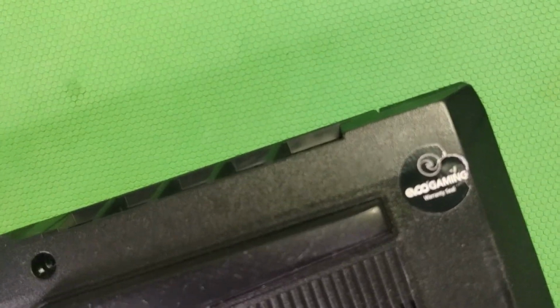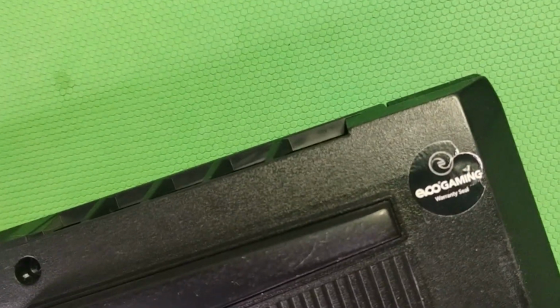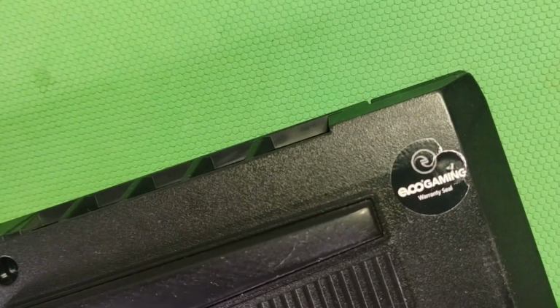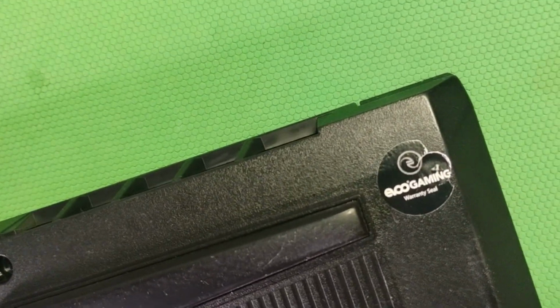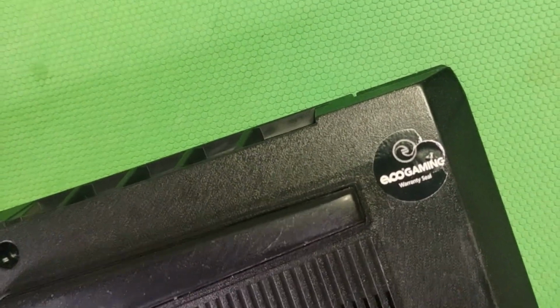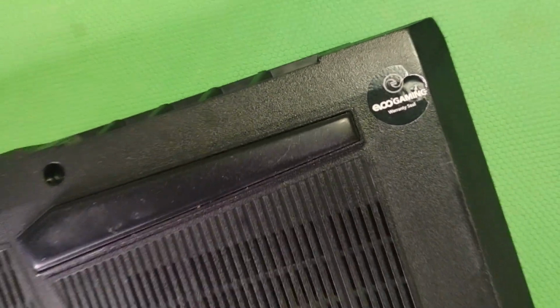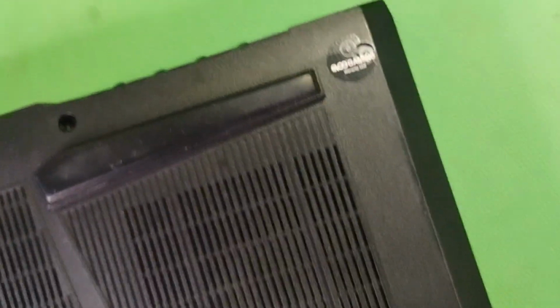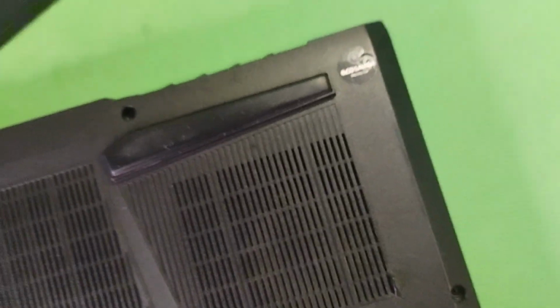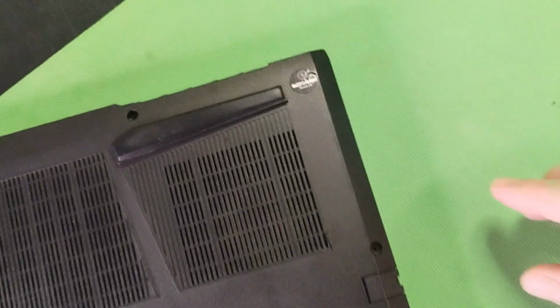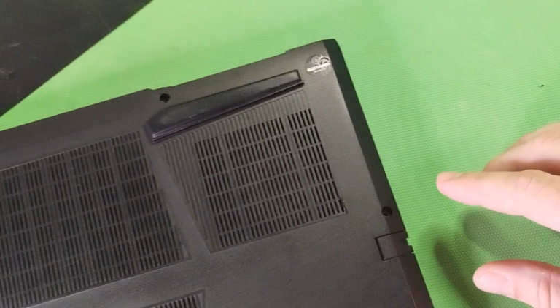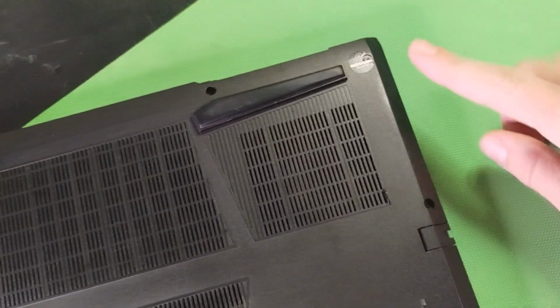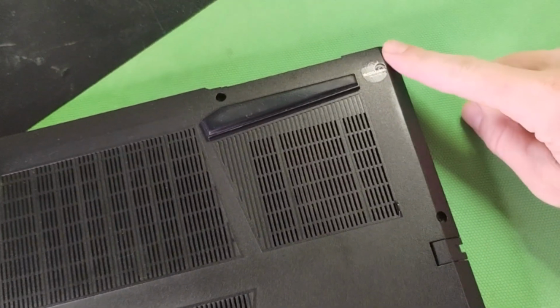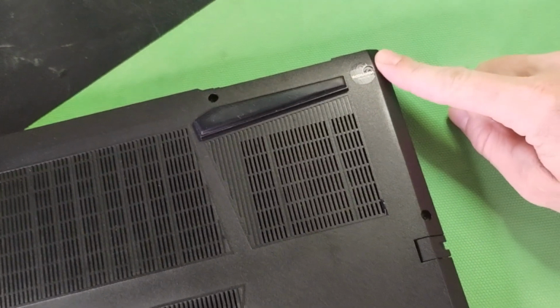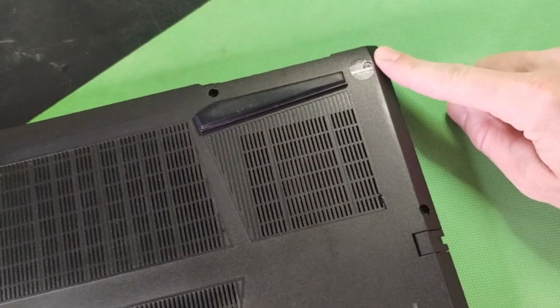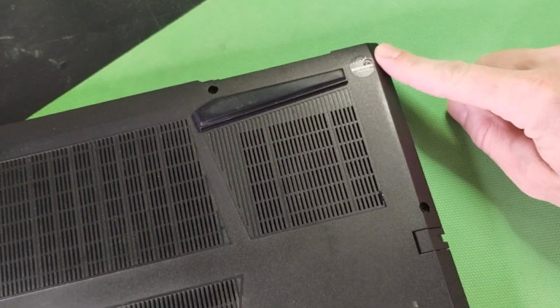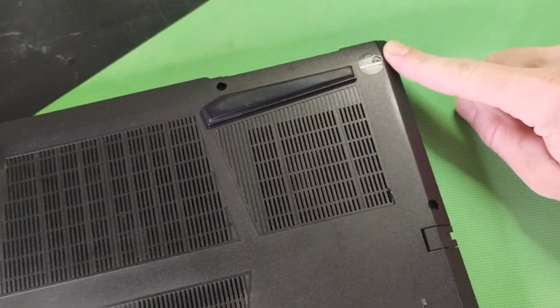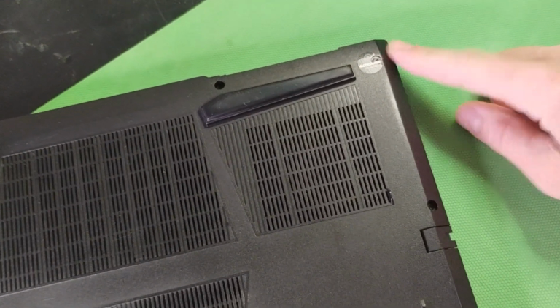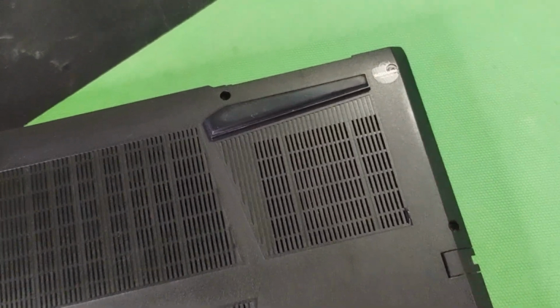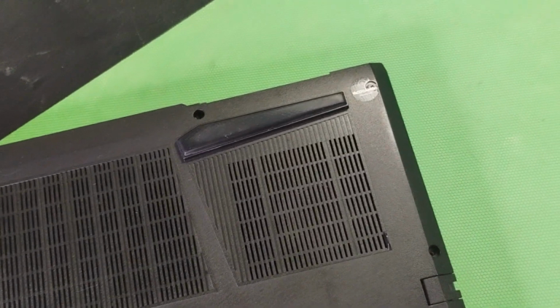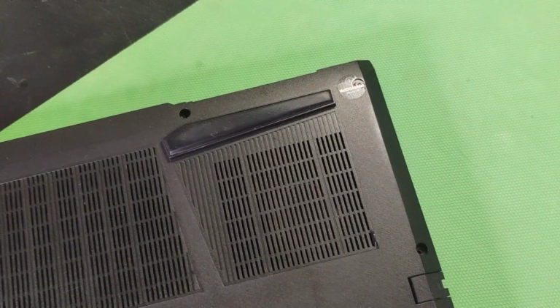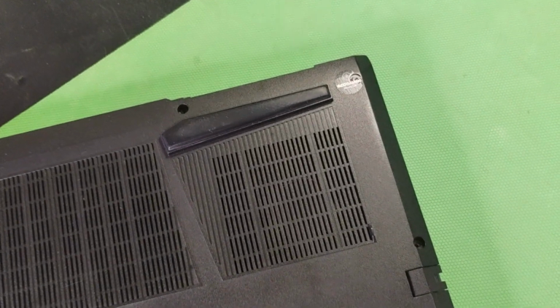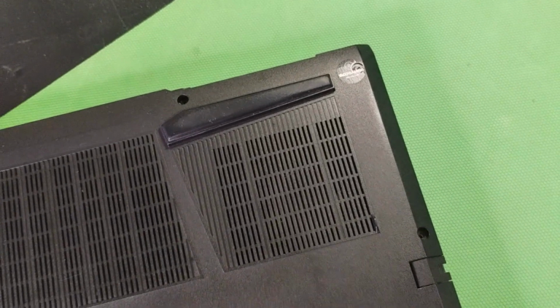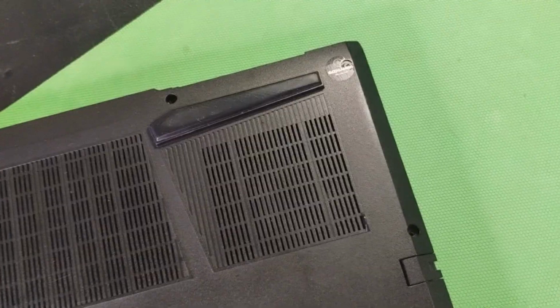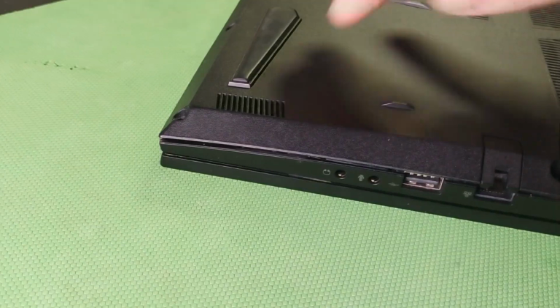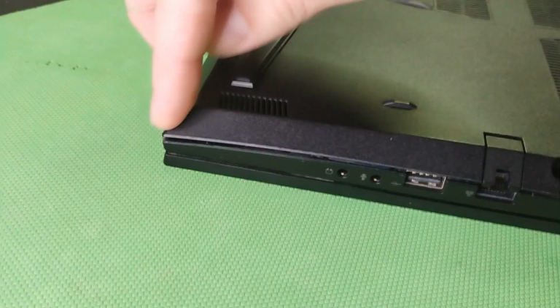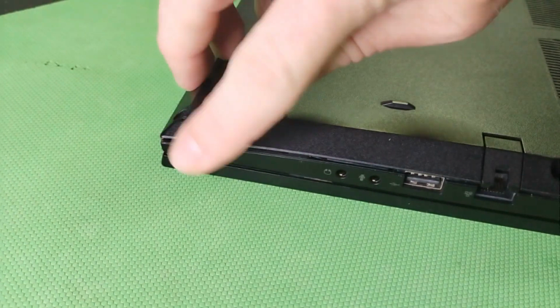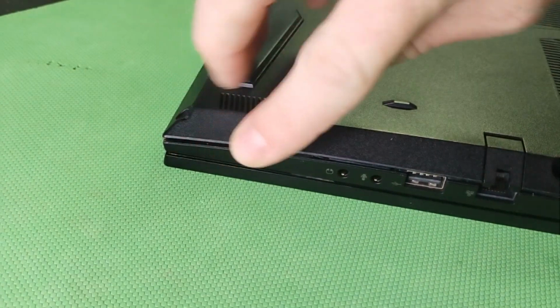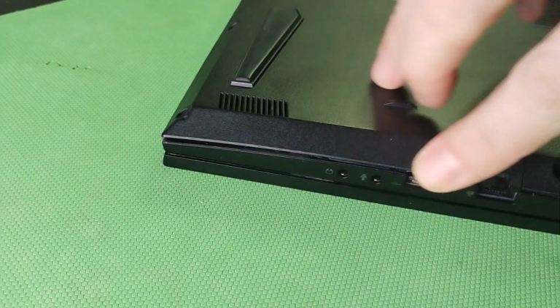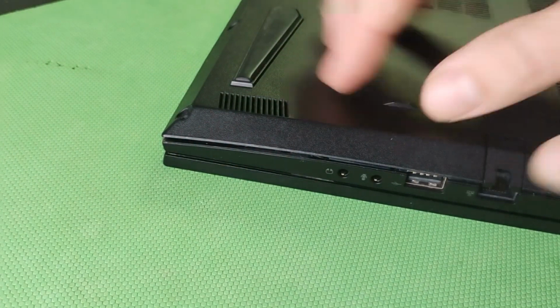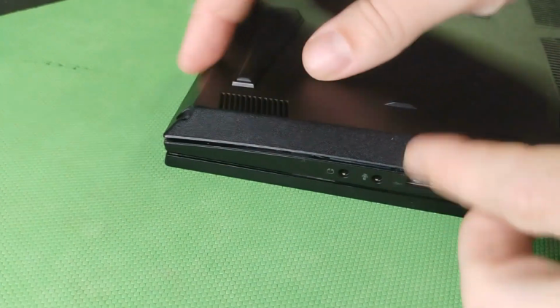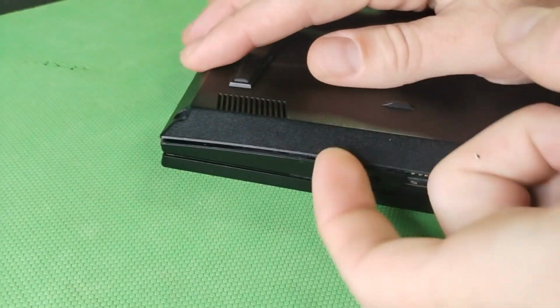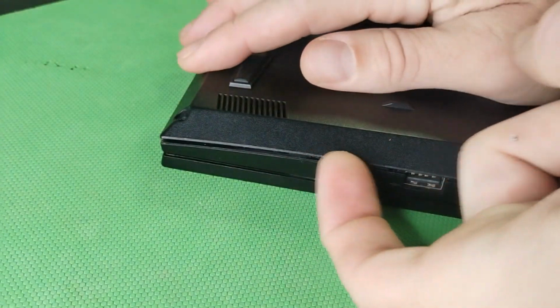This one is going to be voiding your warranty — it's a warranty seal. You just push through it with the screwdriver; it is just another Phillips screw underneath. Sometimes the sticker will get stuck on it.